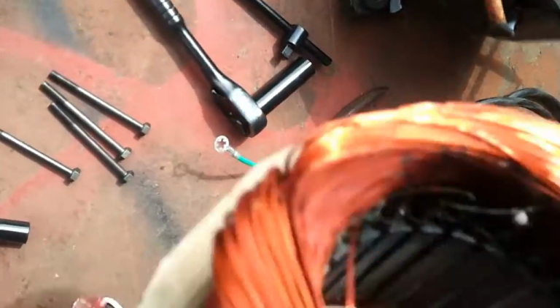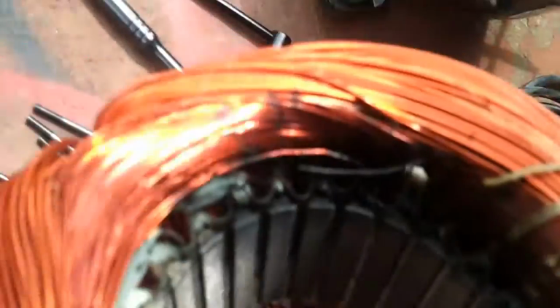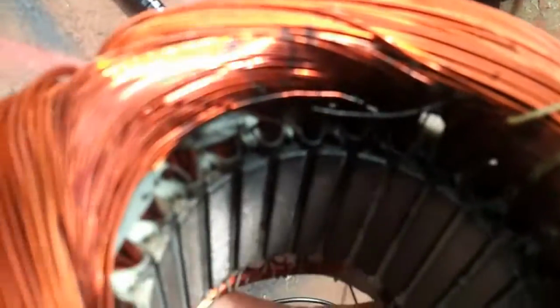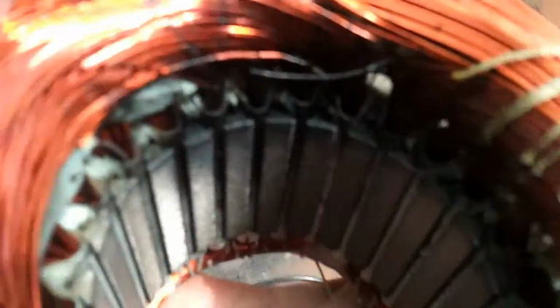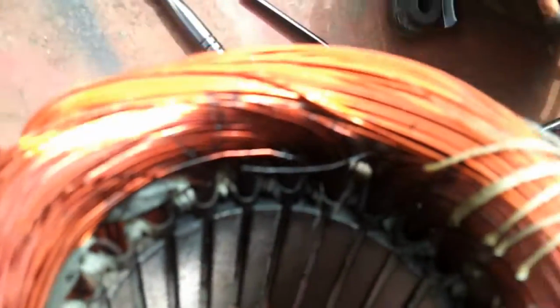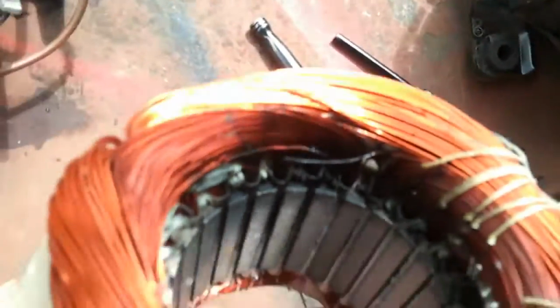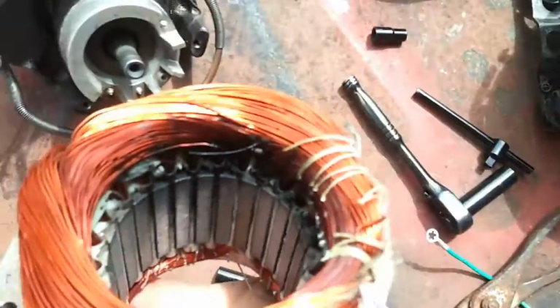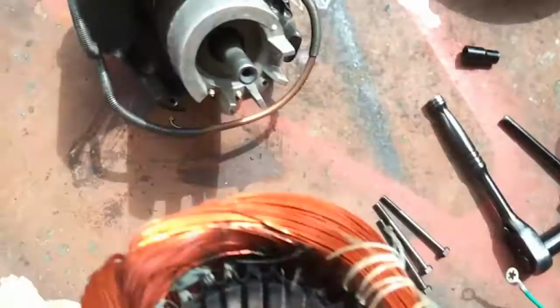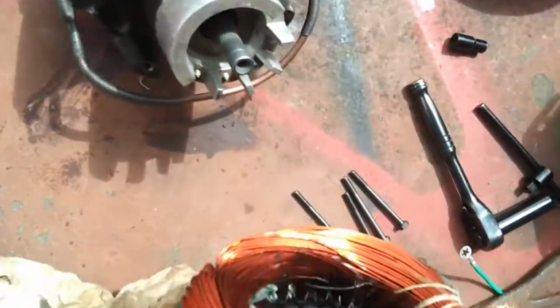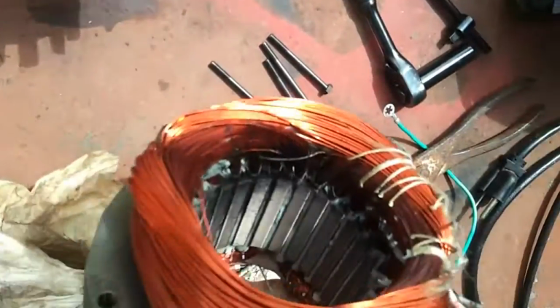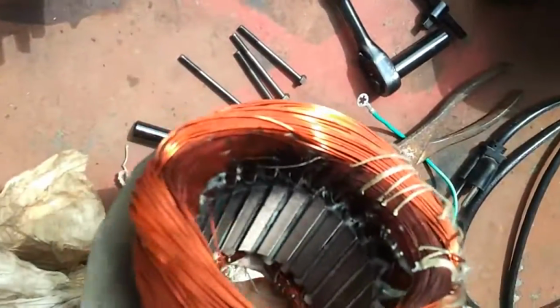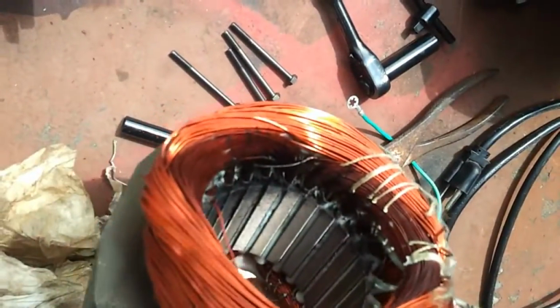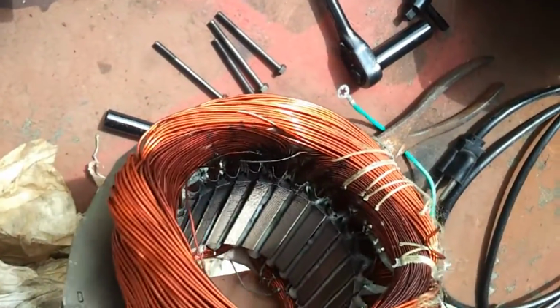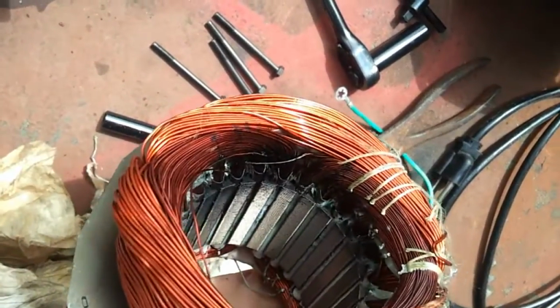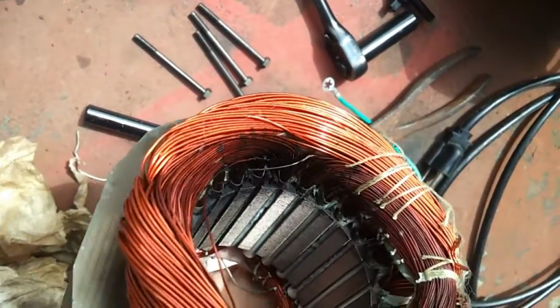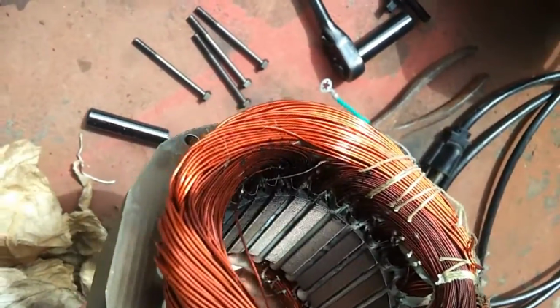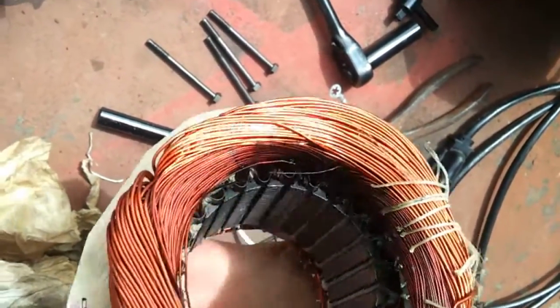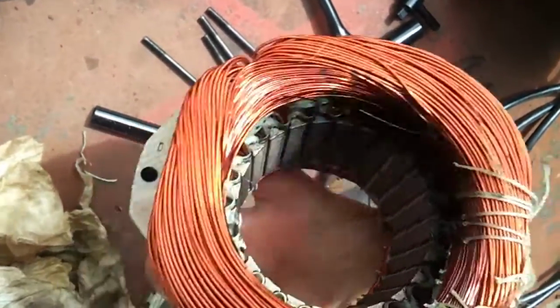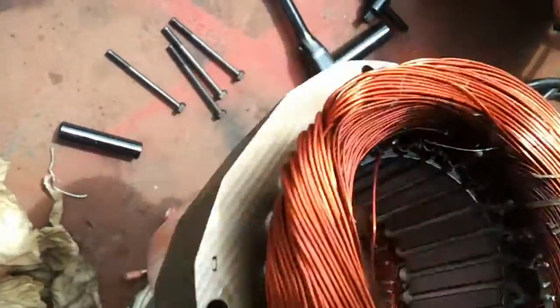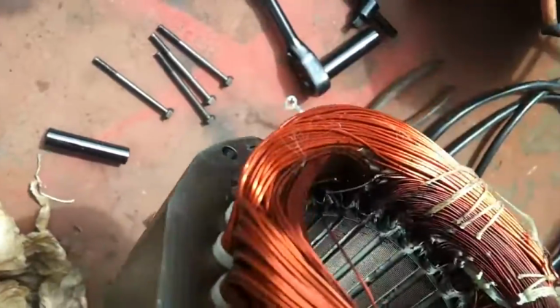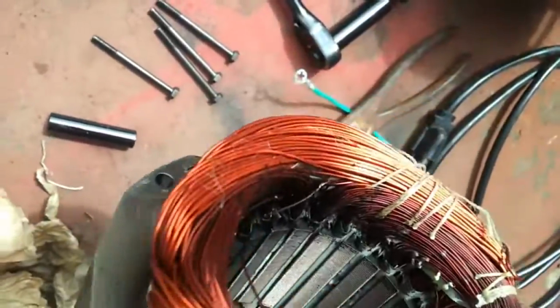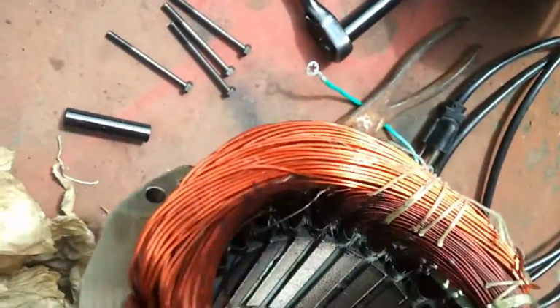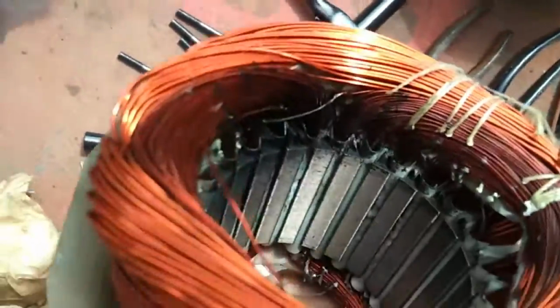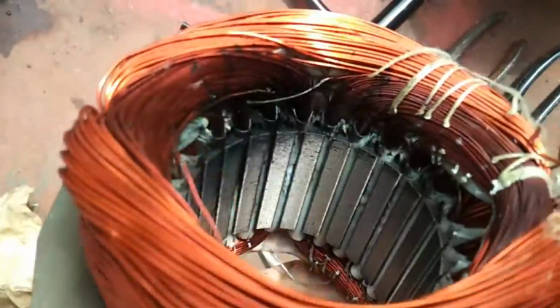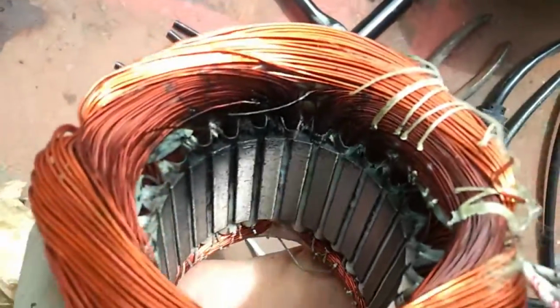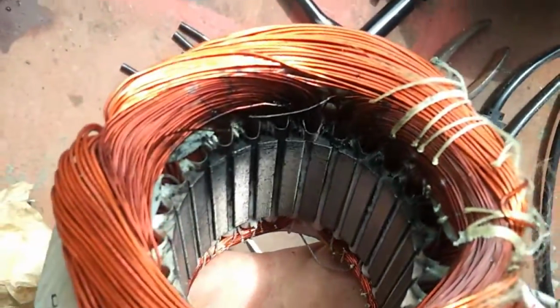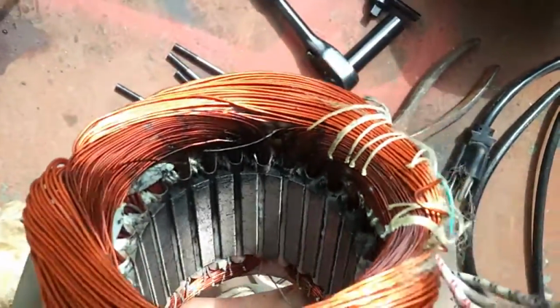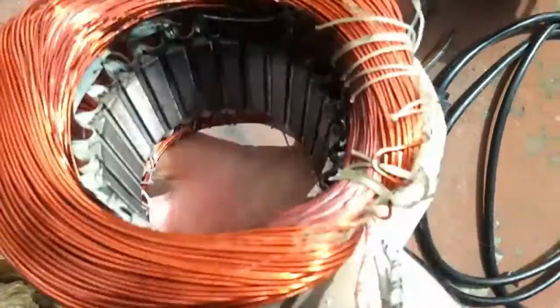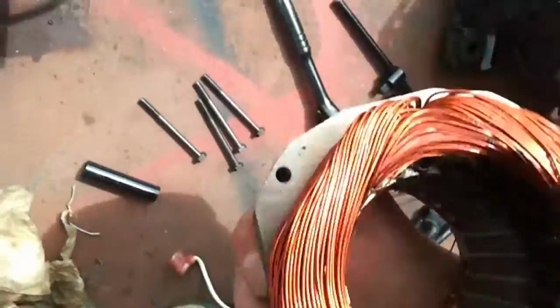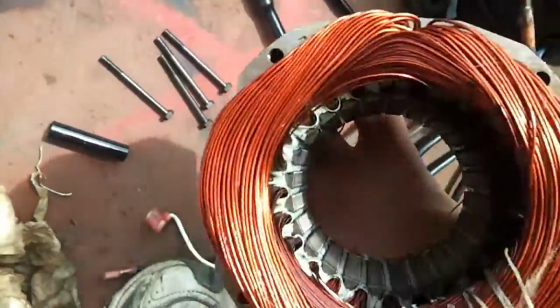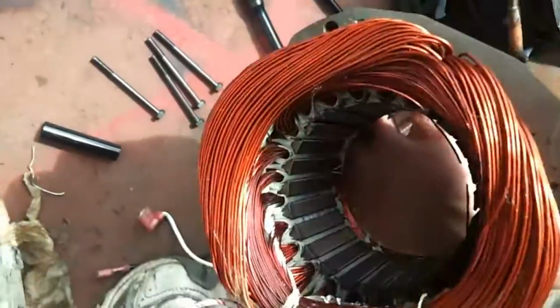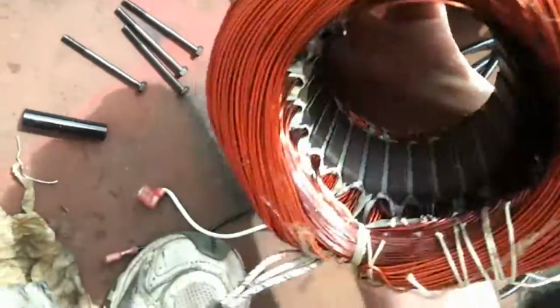There's where it broke. You can see the one winding was right there. All right, so that's scrap.